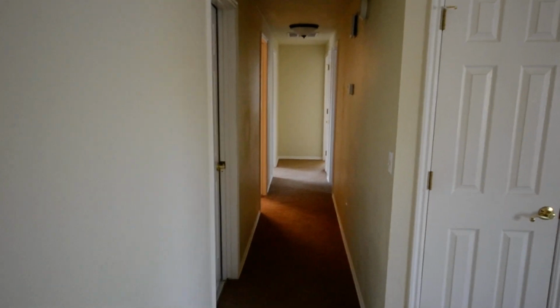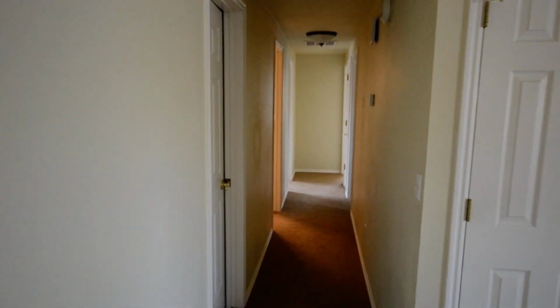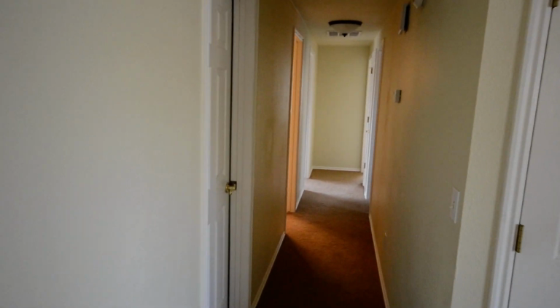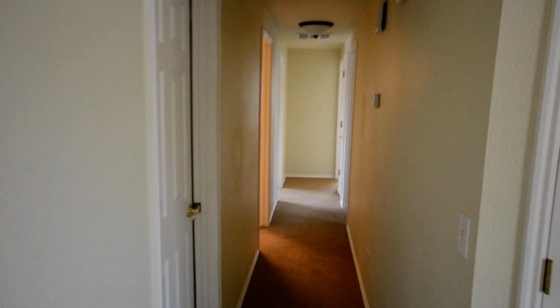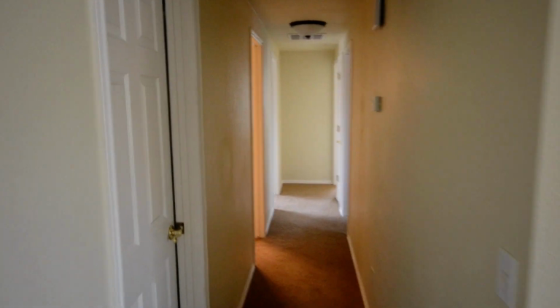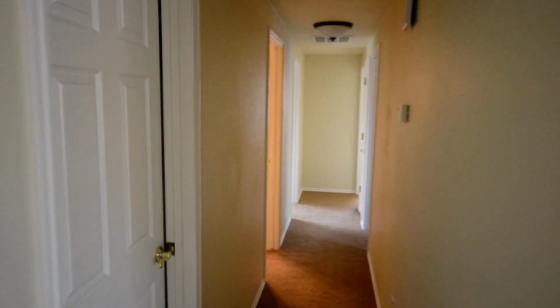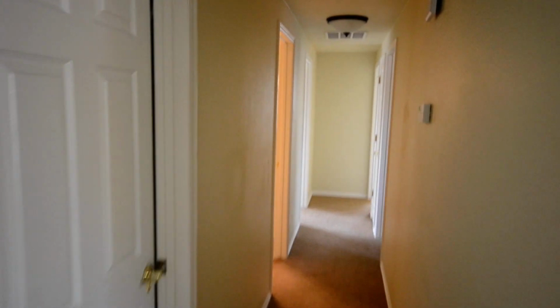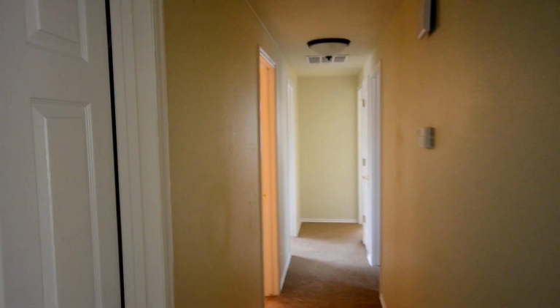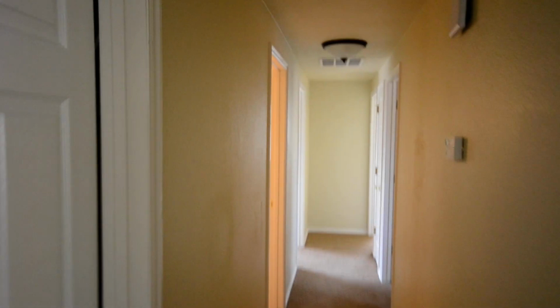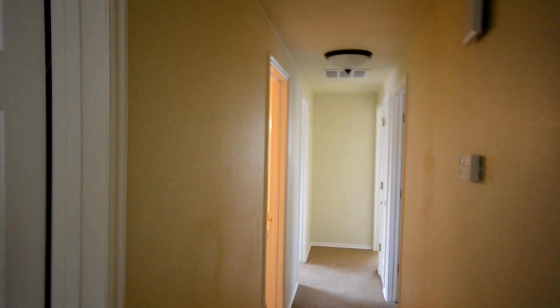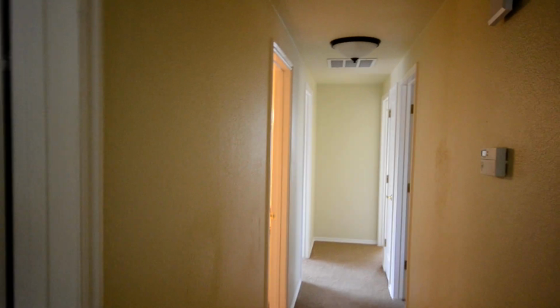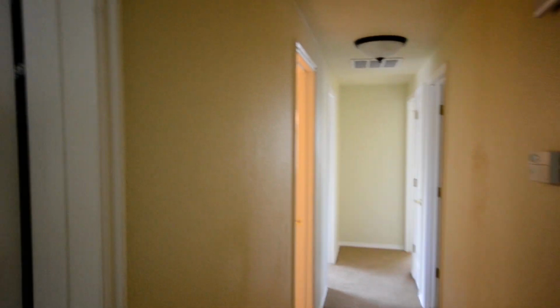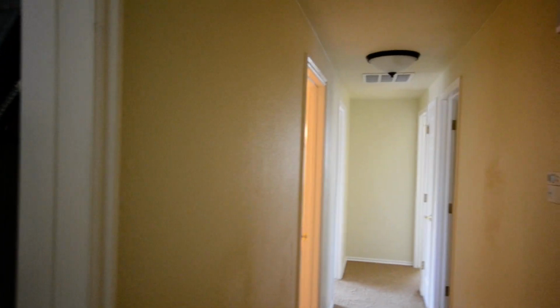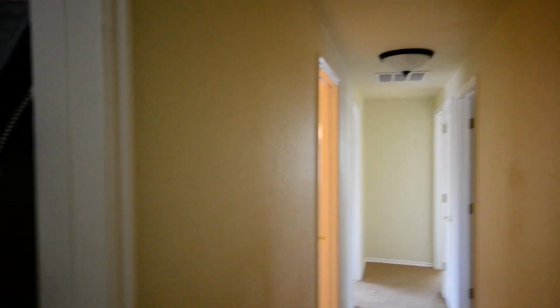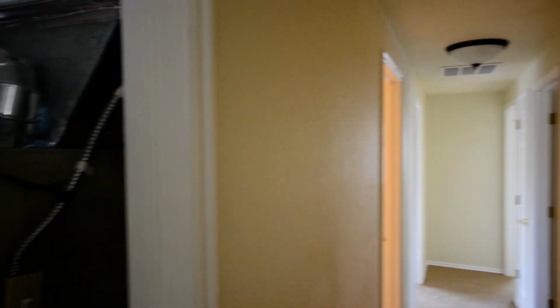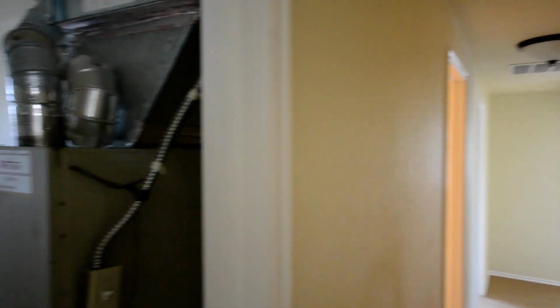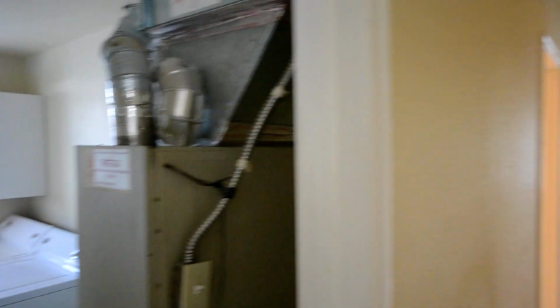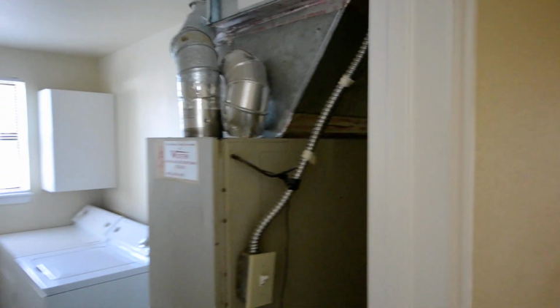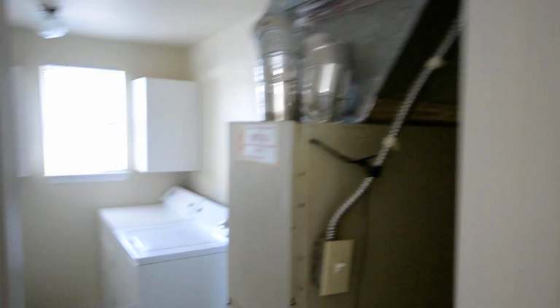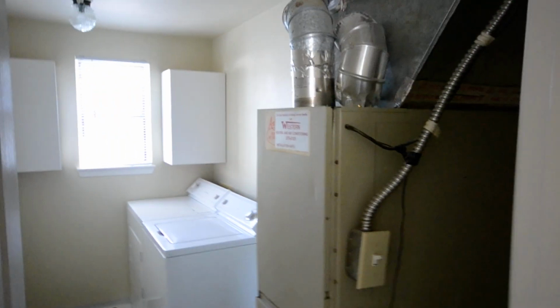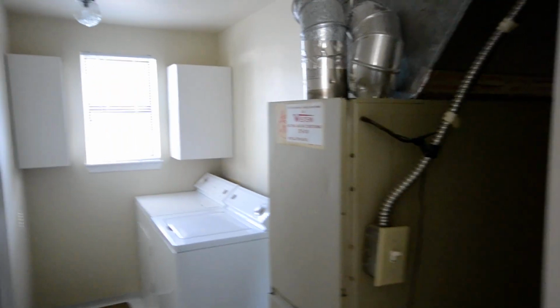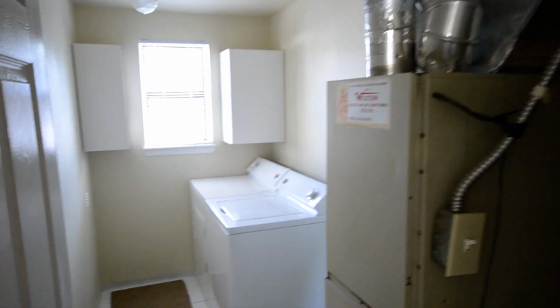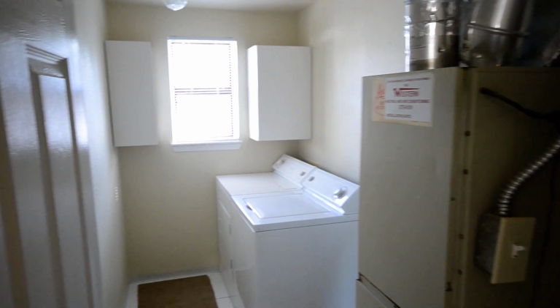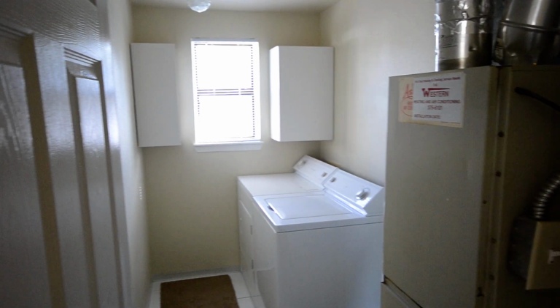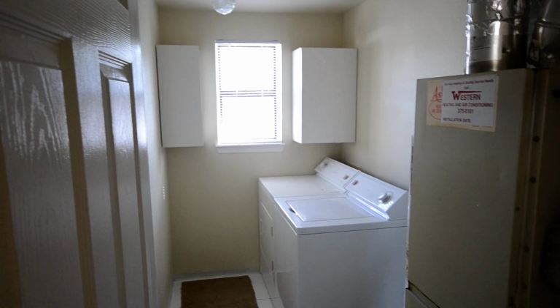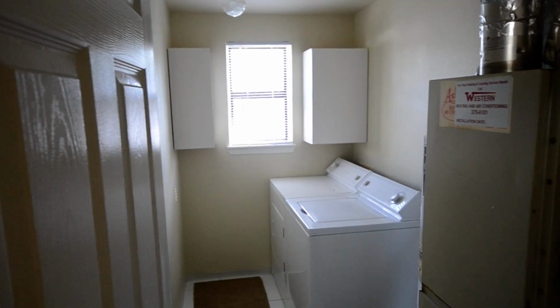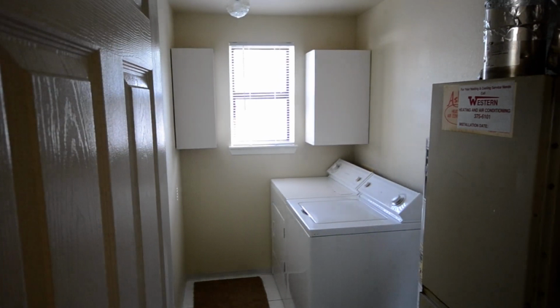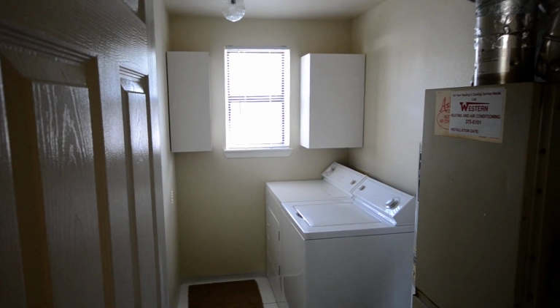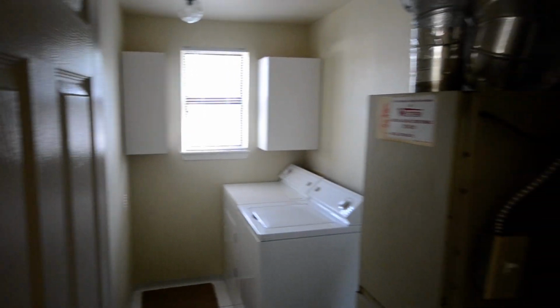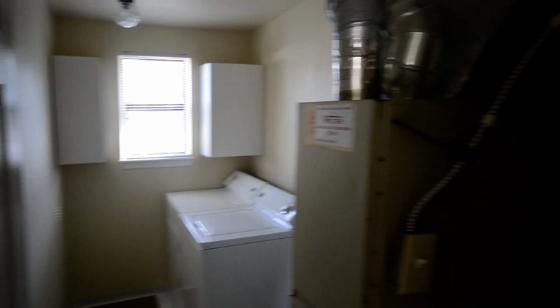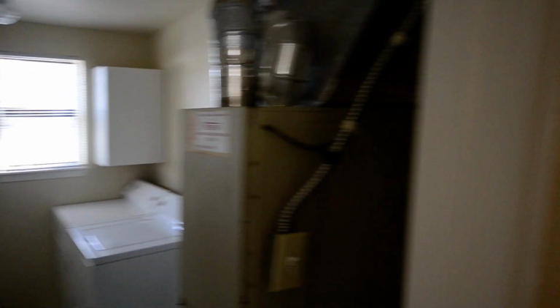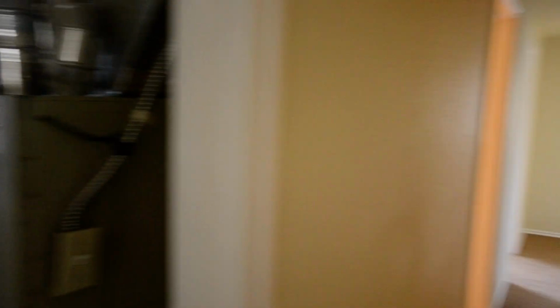Walk down the hallway. First room on your left, we have washers, dryers. There's your laundry room.